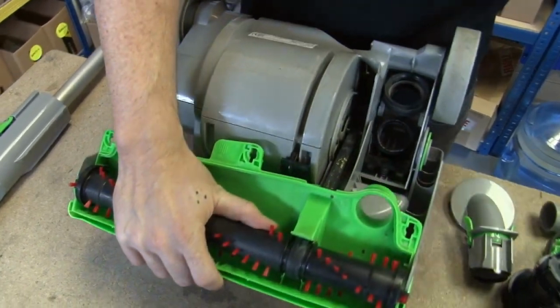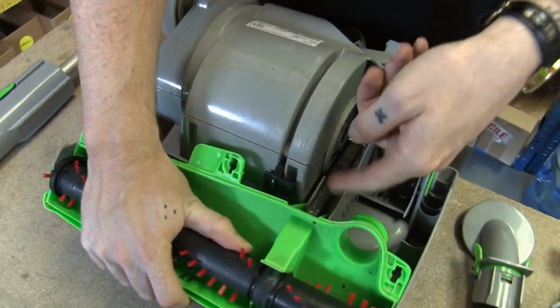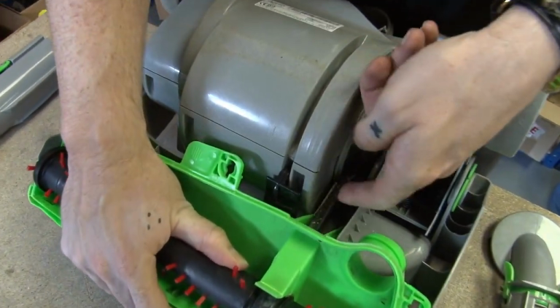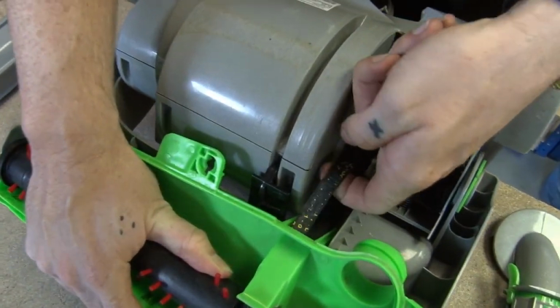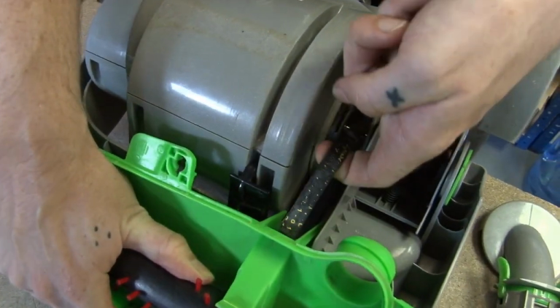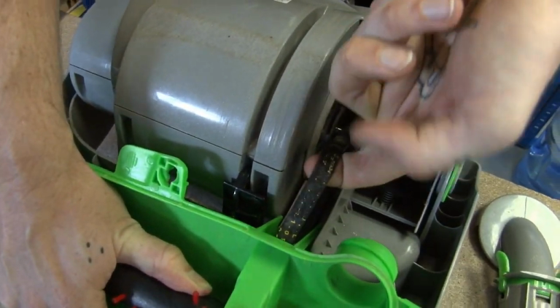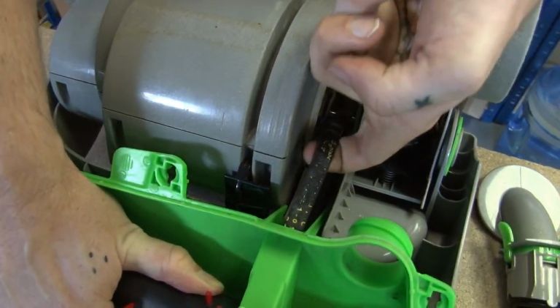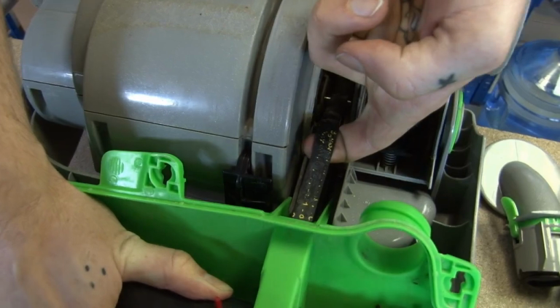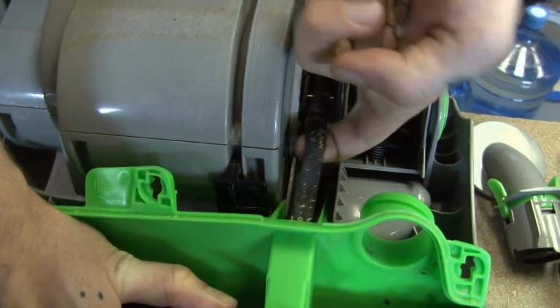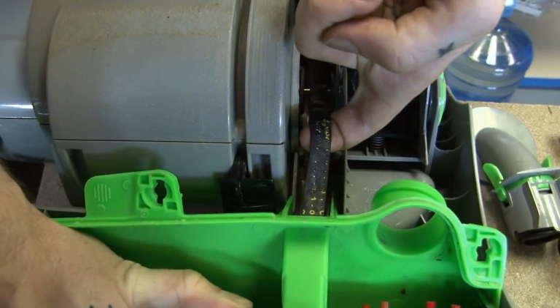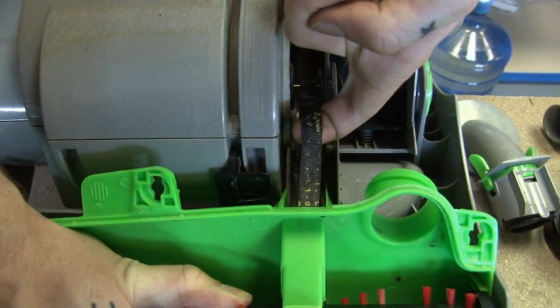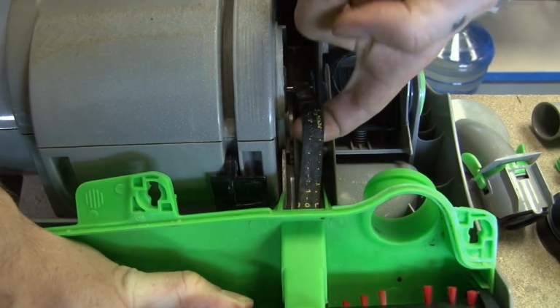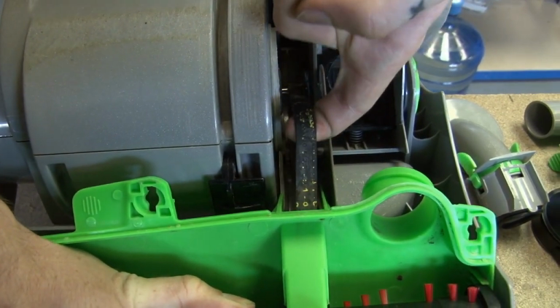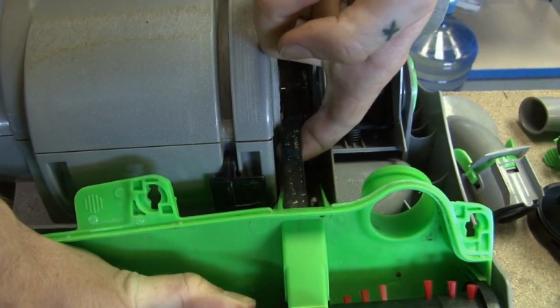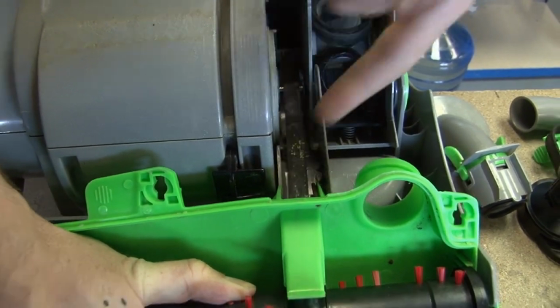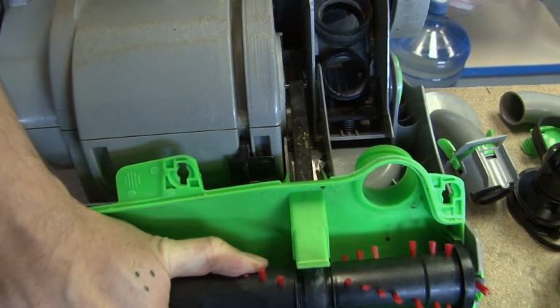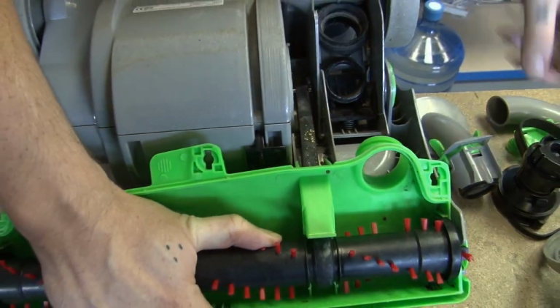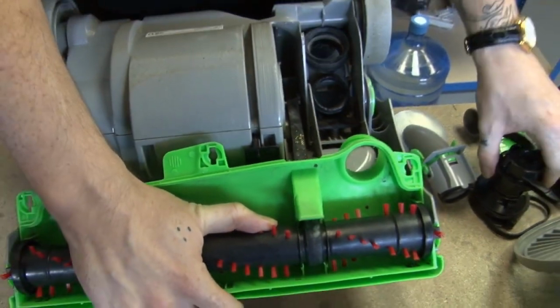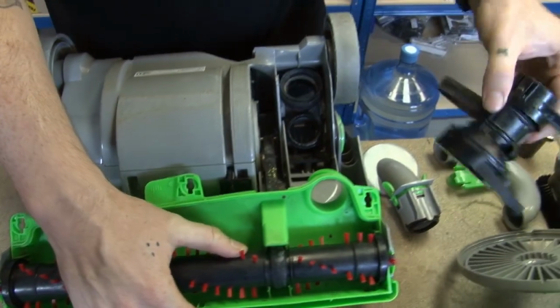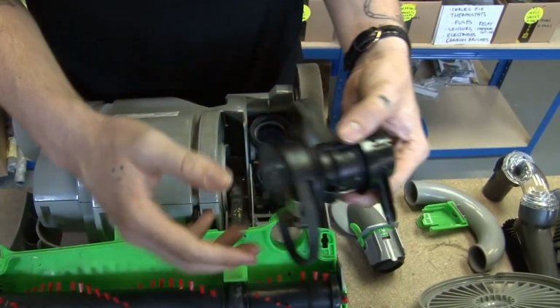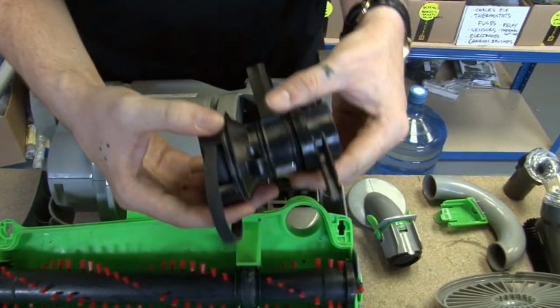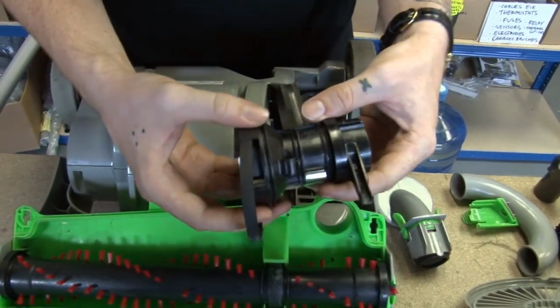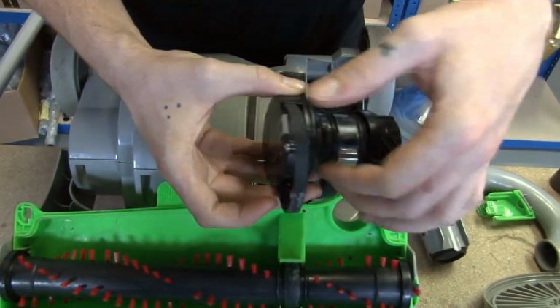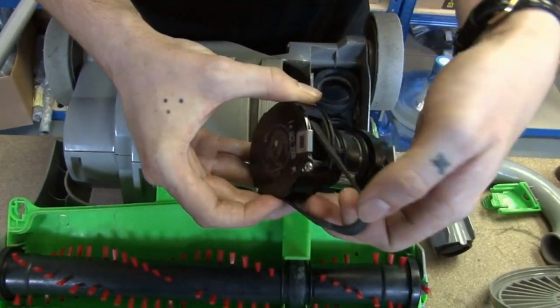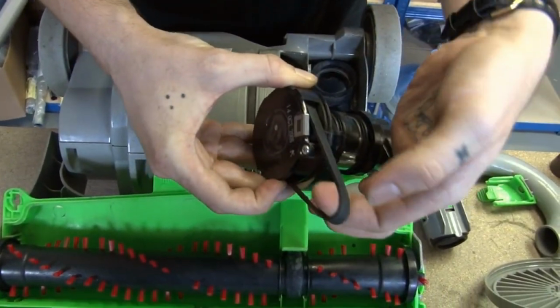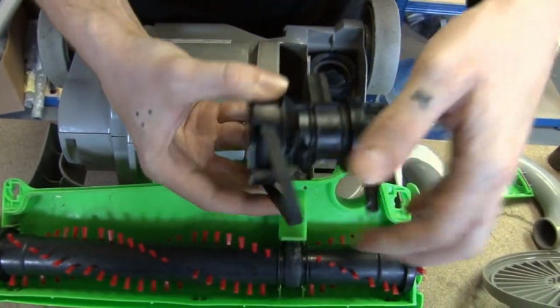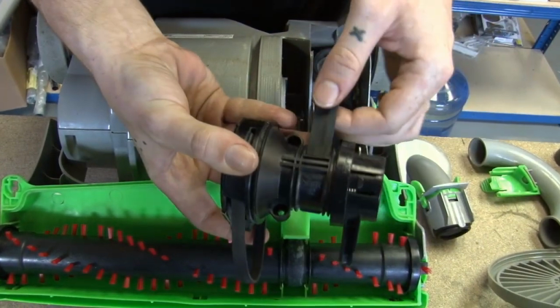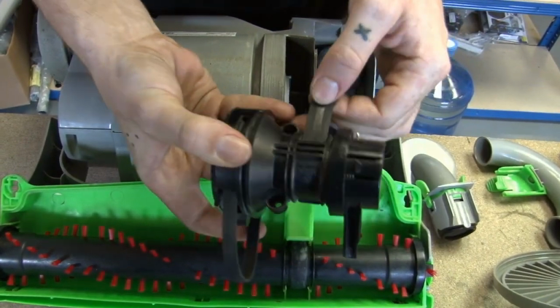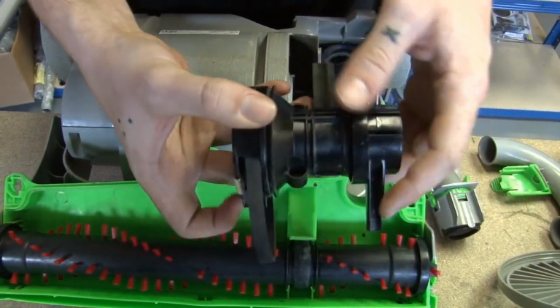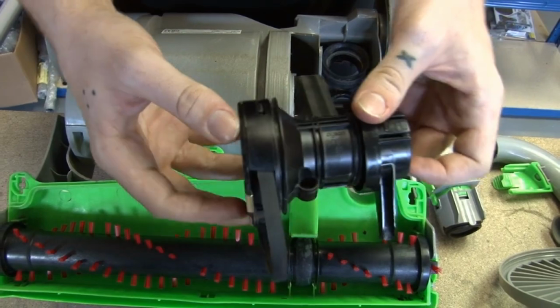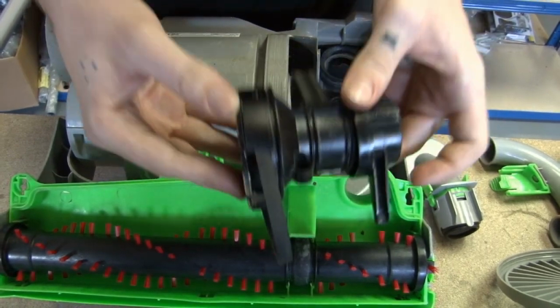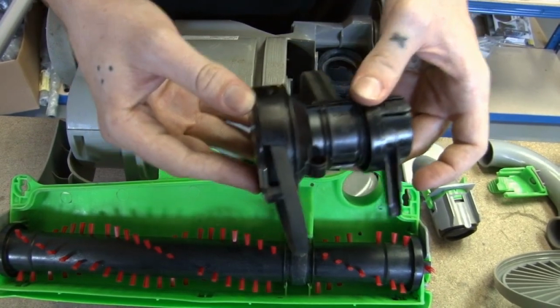The belt sits in here. Now on this clutchless version, there's only one belt. However, if you do have a clutched version, there'll be two belts. This one is replaceable, but if this one's broken, you'll have to get a whole new clutch.